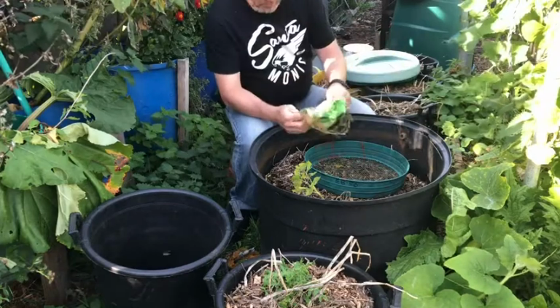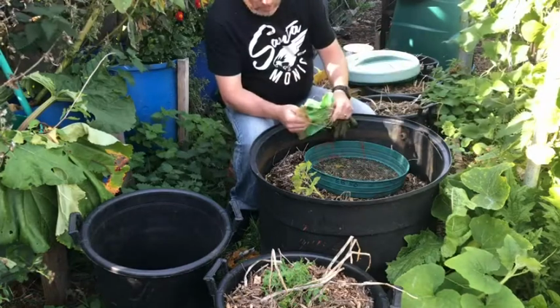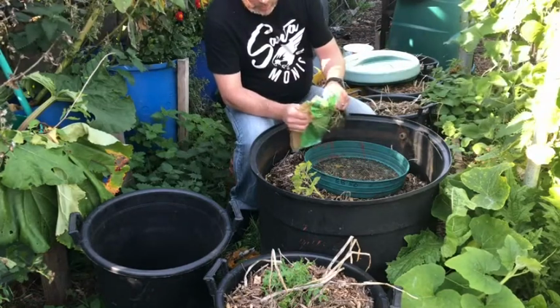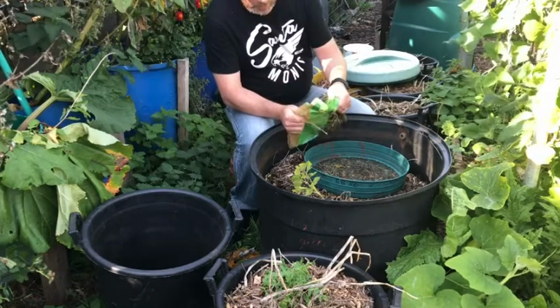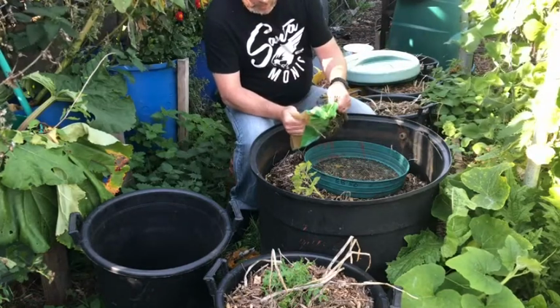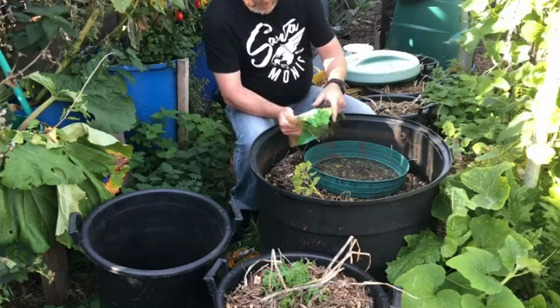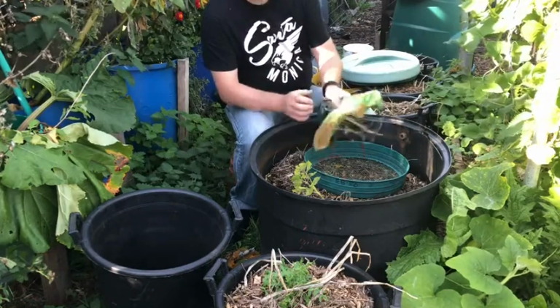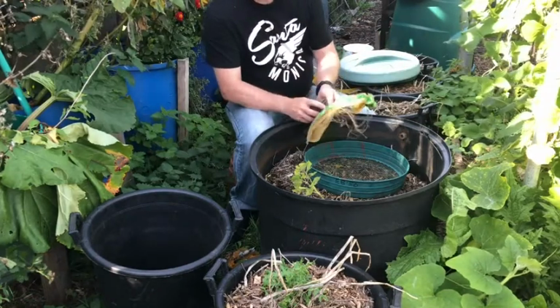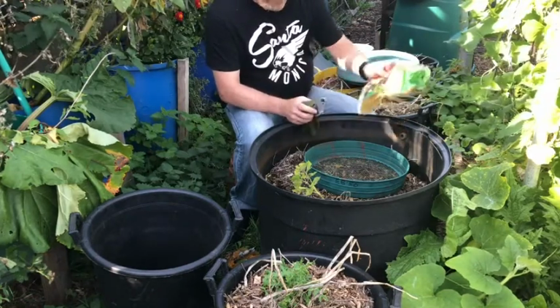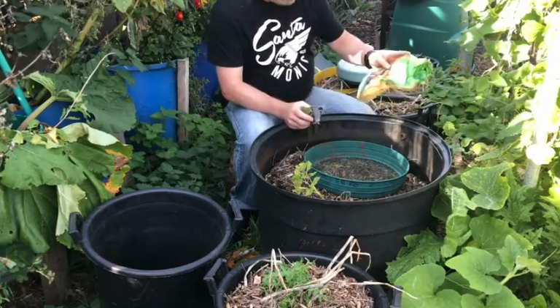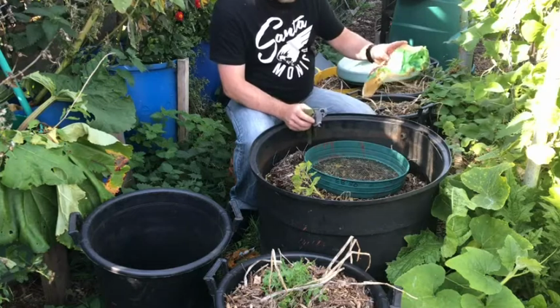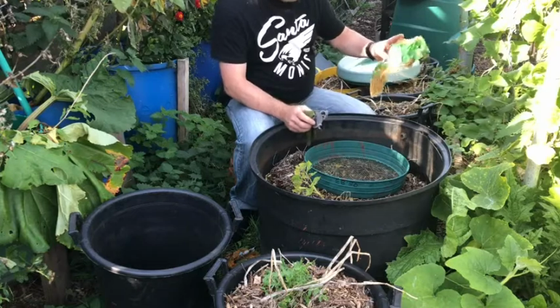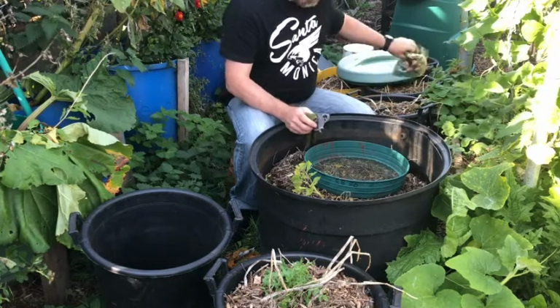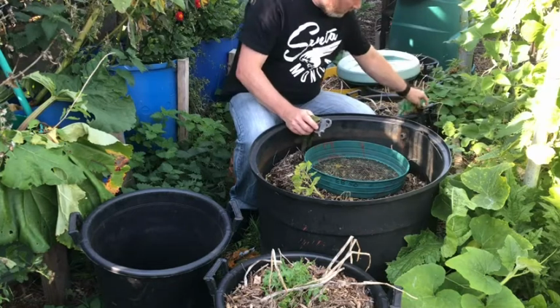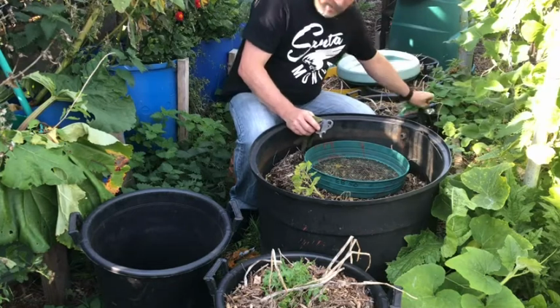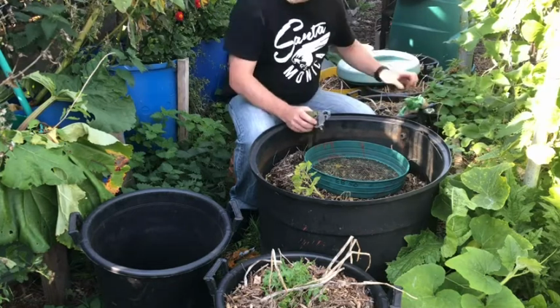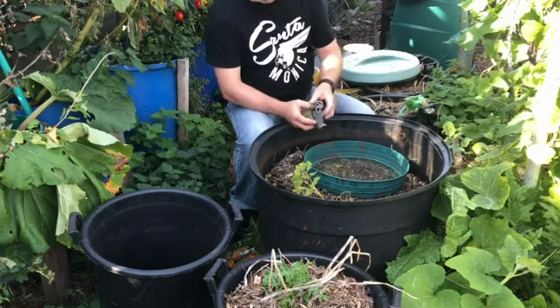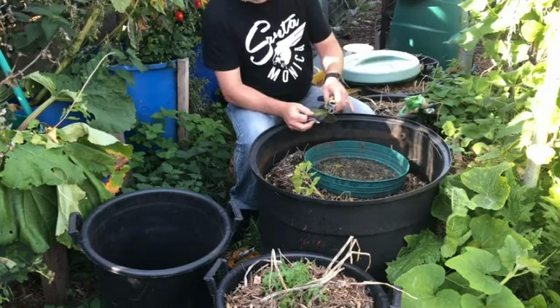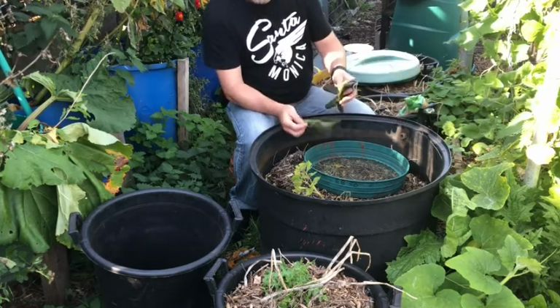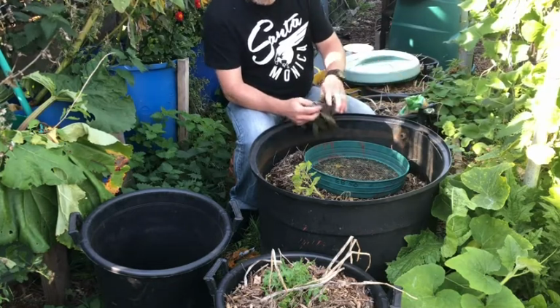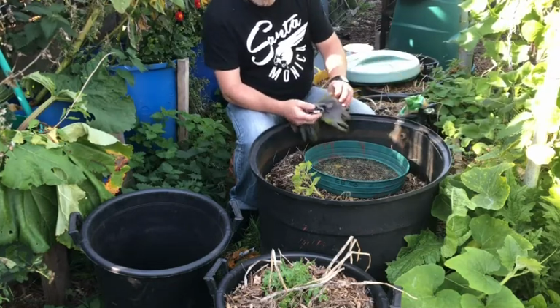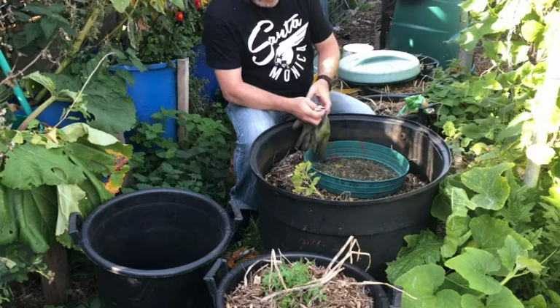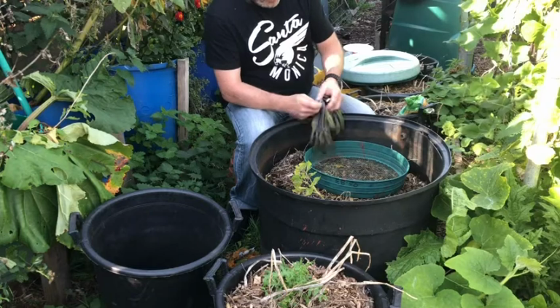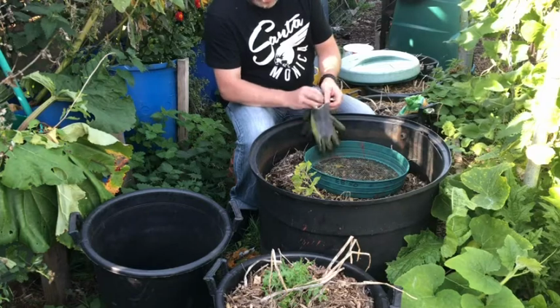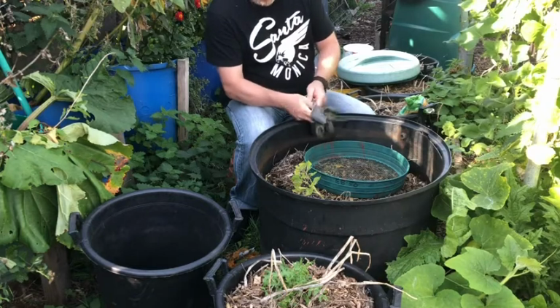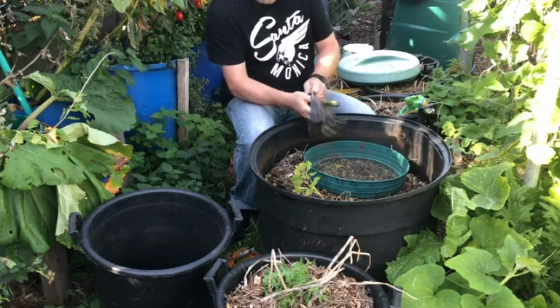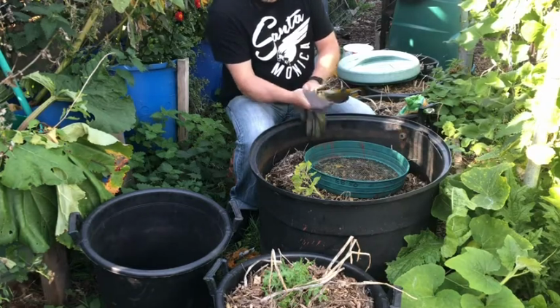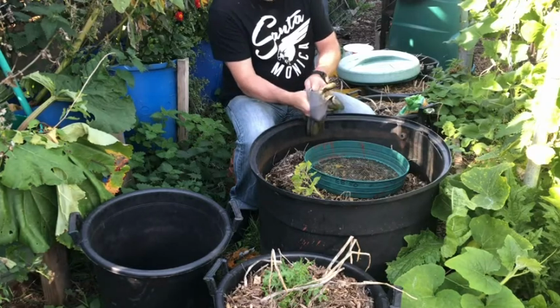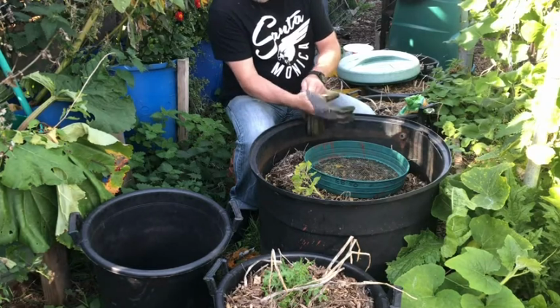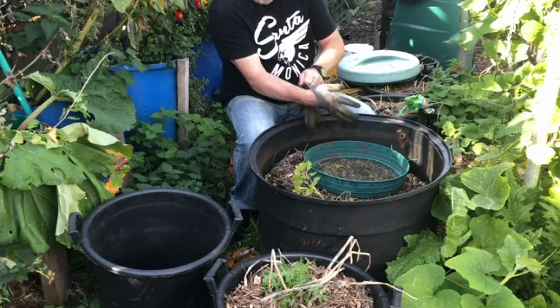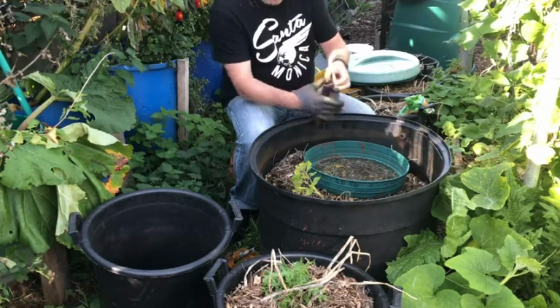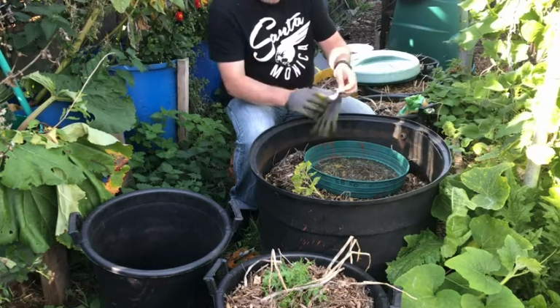So these were main crop potatoes - Record variety, I think. They were planted the 25th of March and they're purely just in wood chip, nothing else.